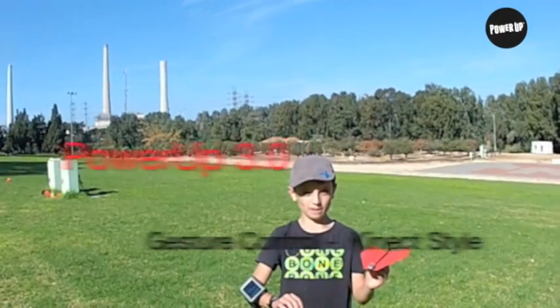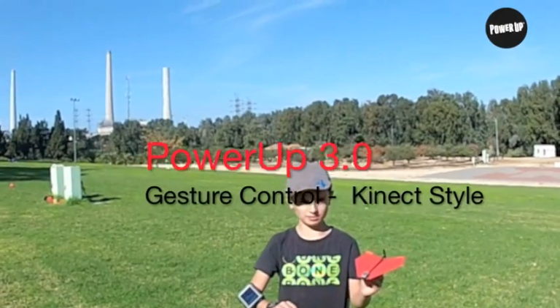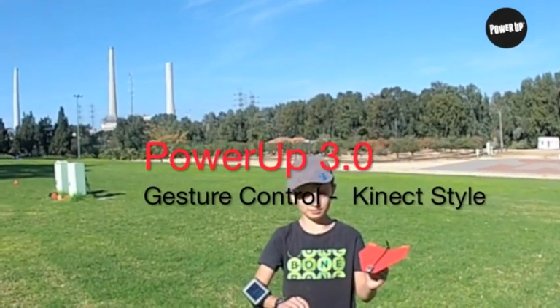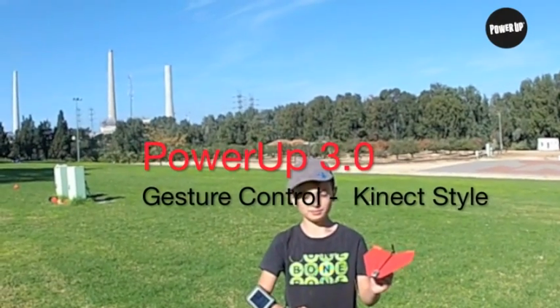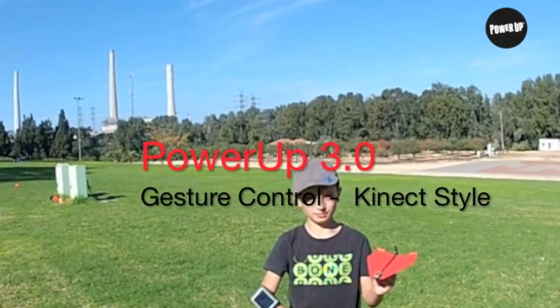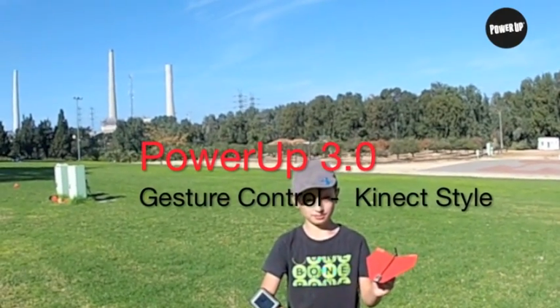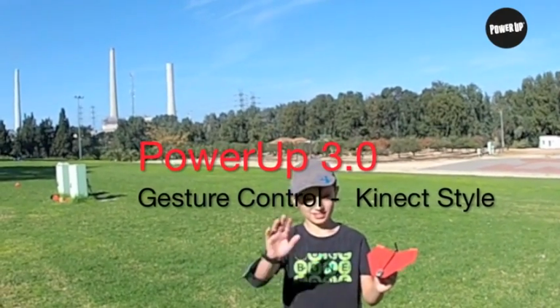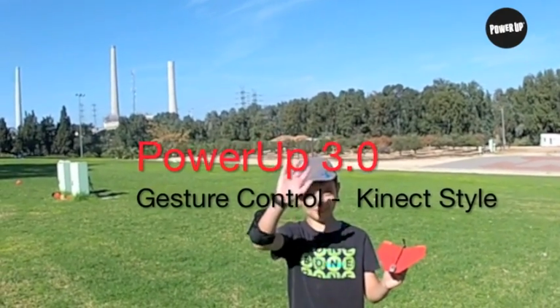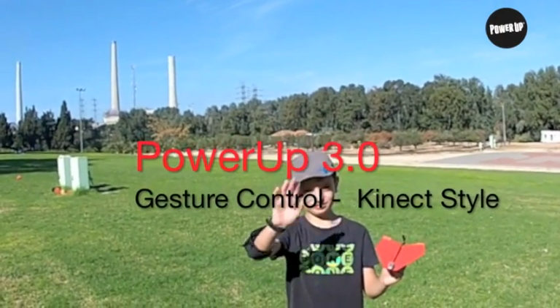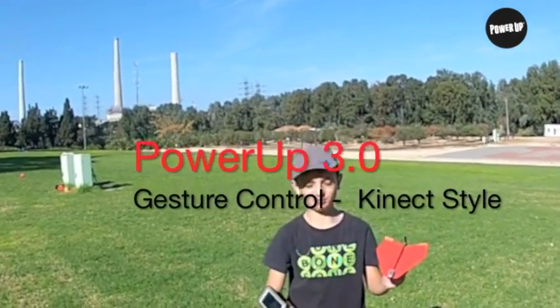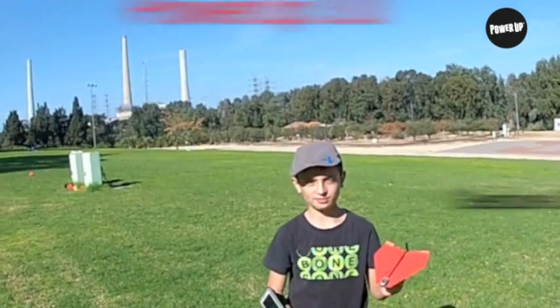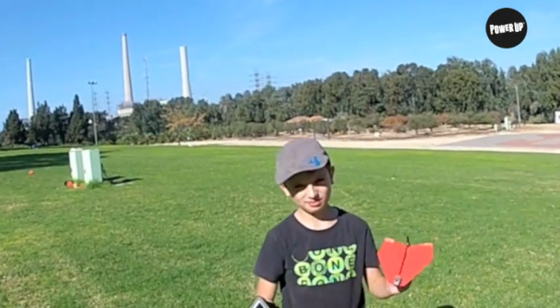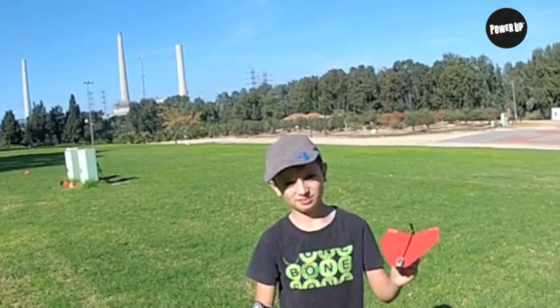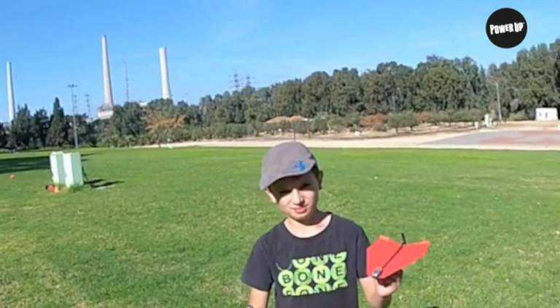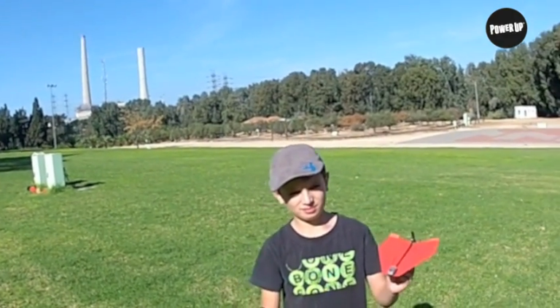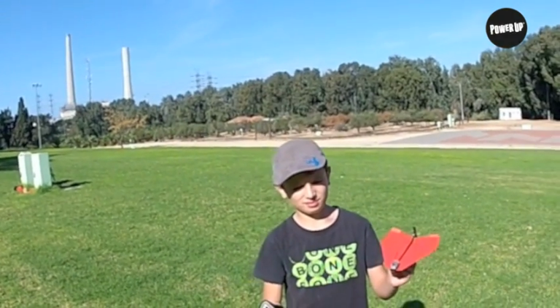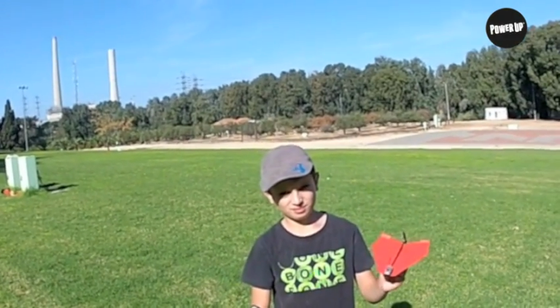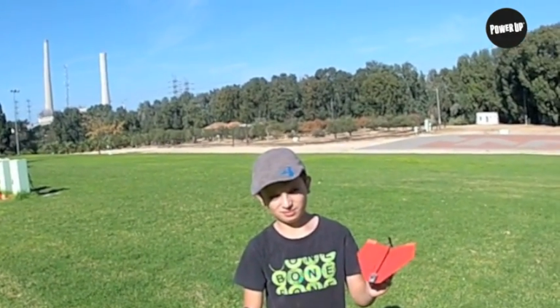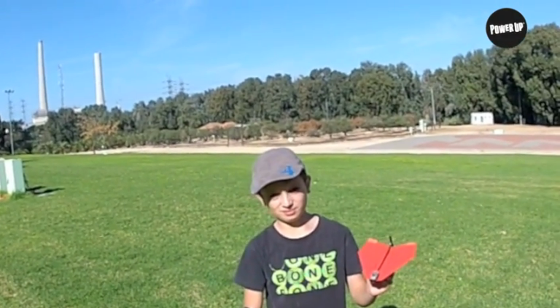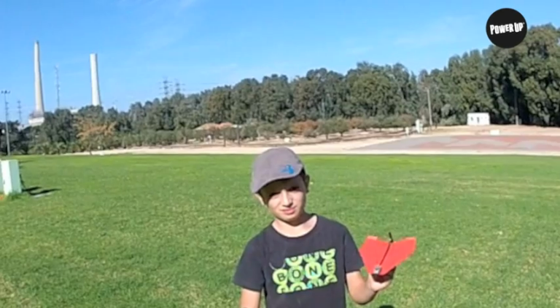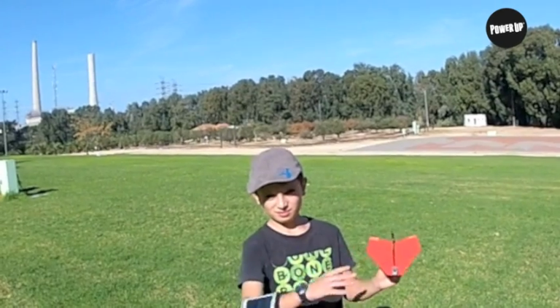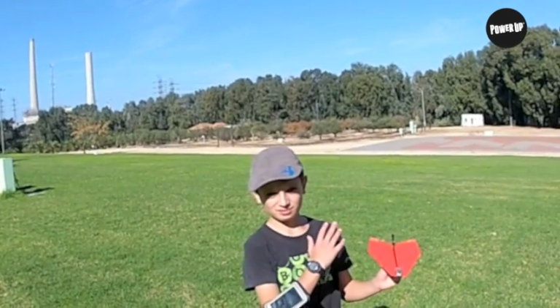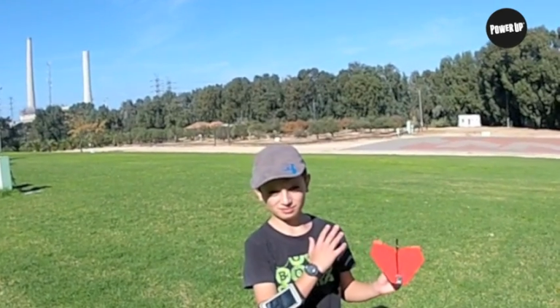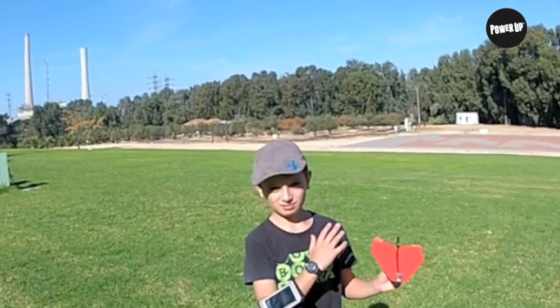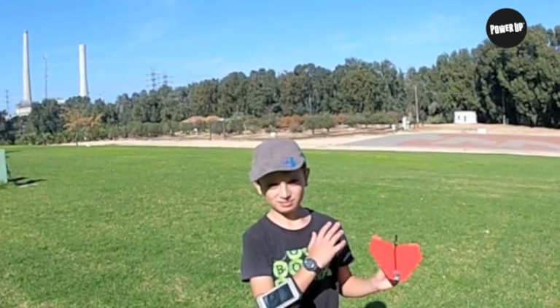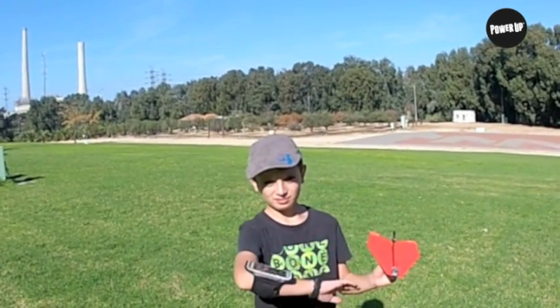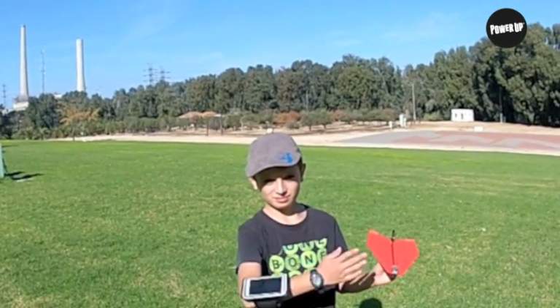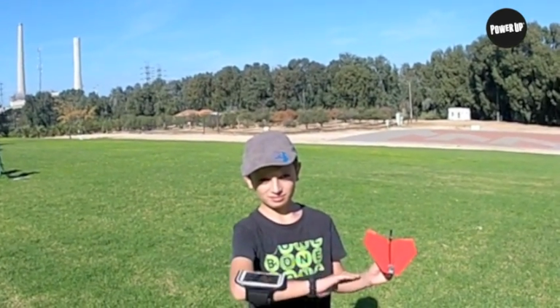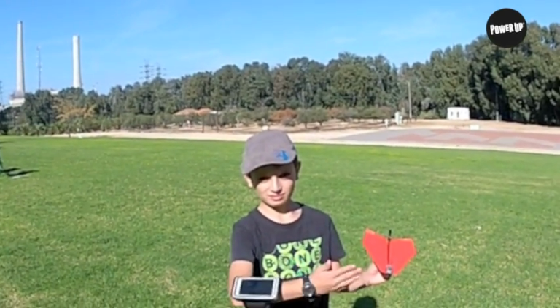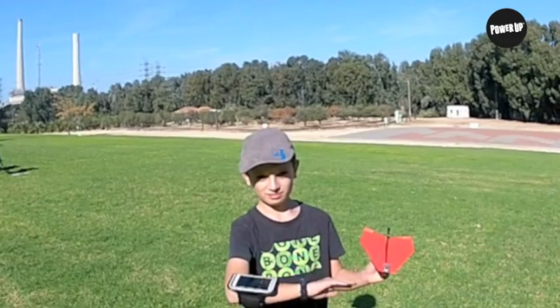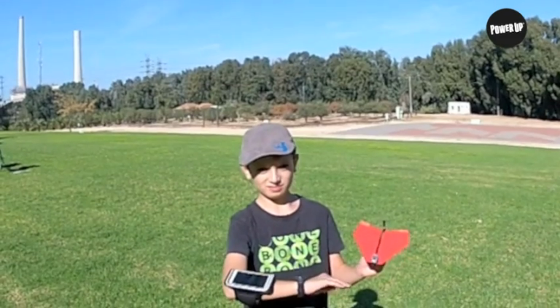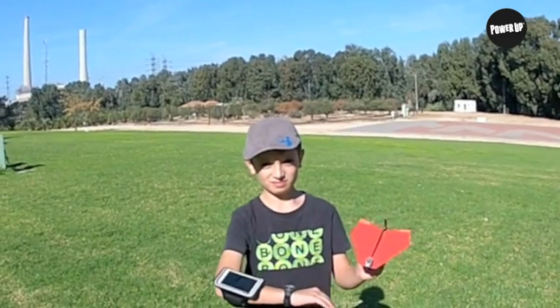So this is Hido. Say hi Hido. Hido invented this morning an amazing stretch goal: gesture-controlled paper airplane, just like a Kinect, and he's going to show you how it works.